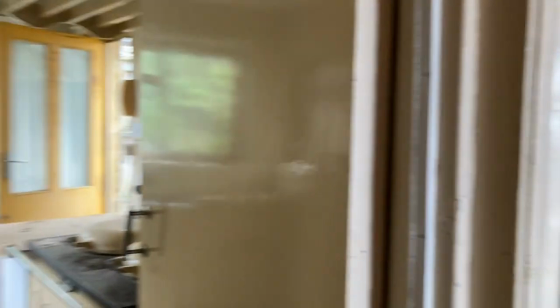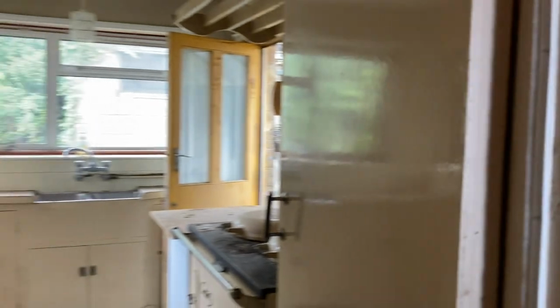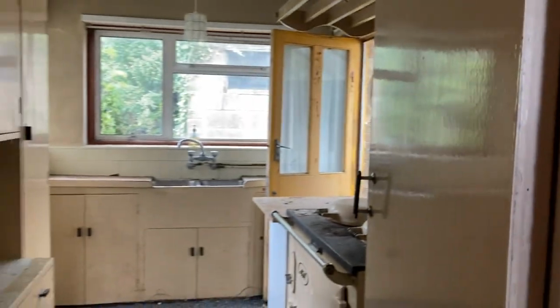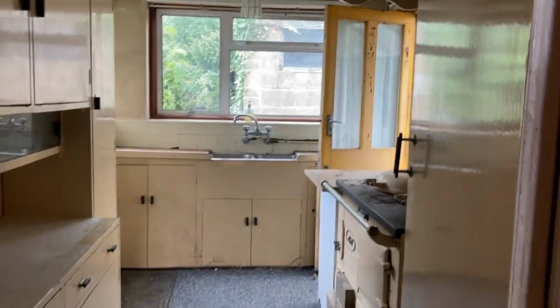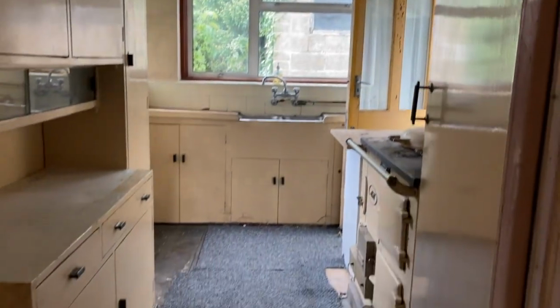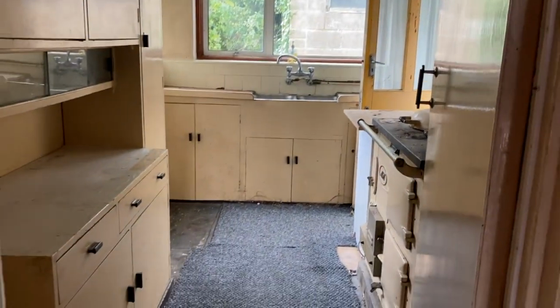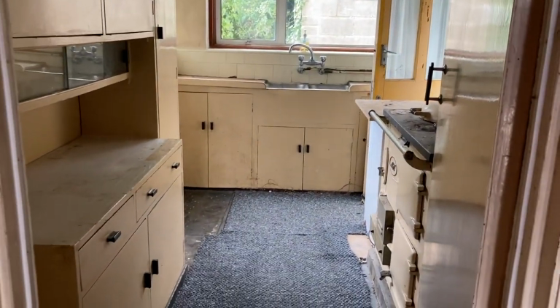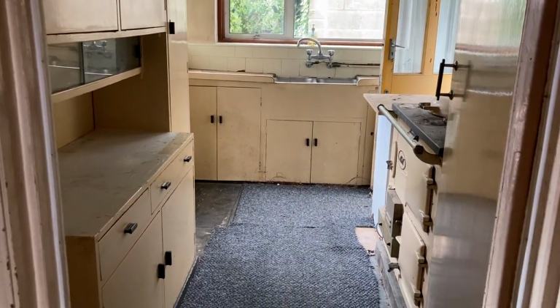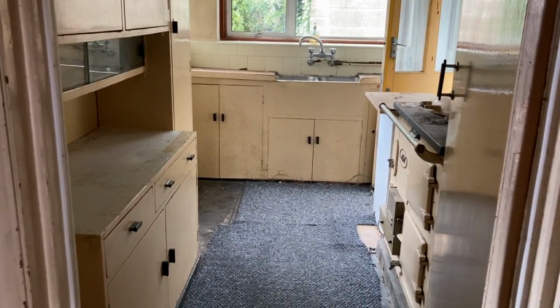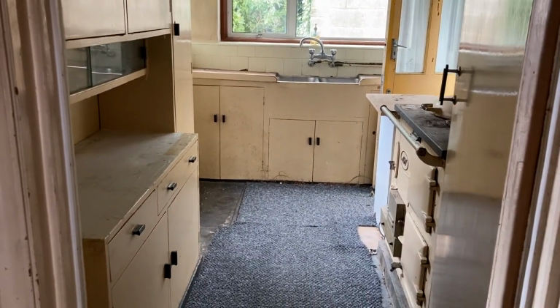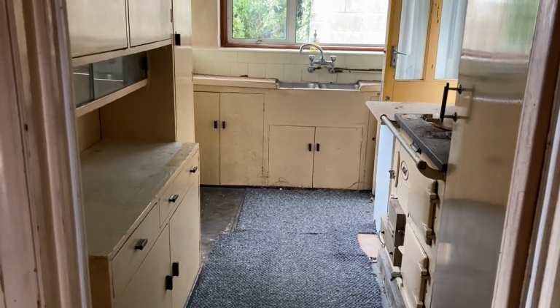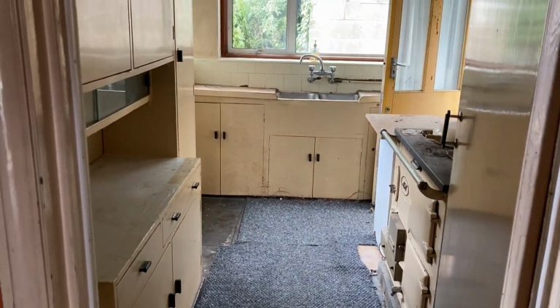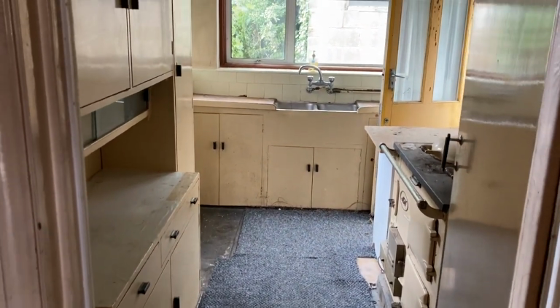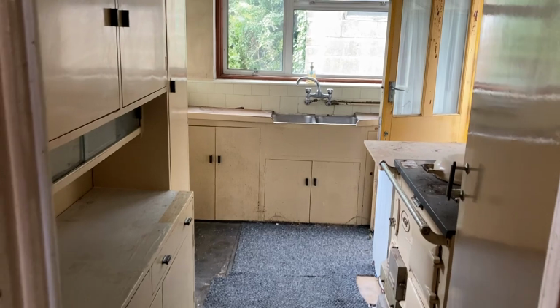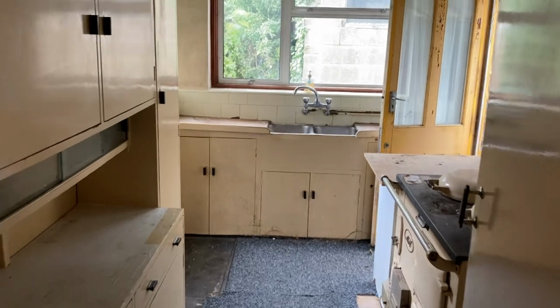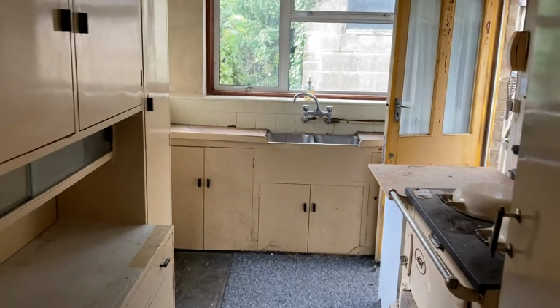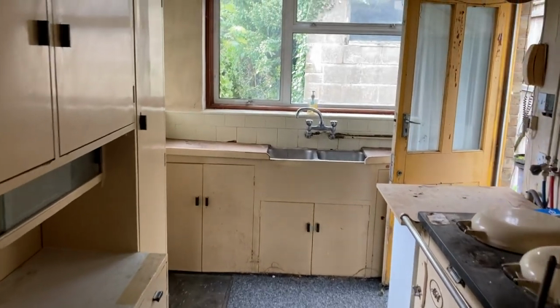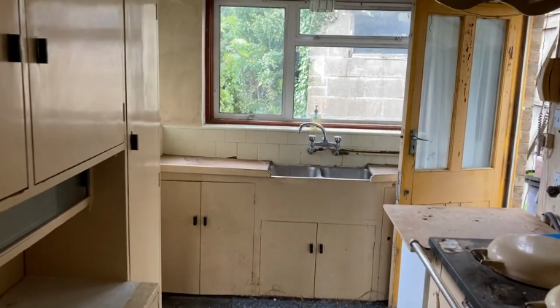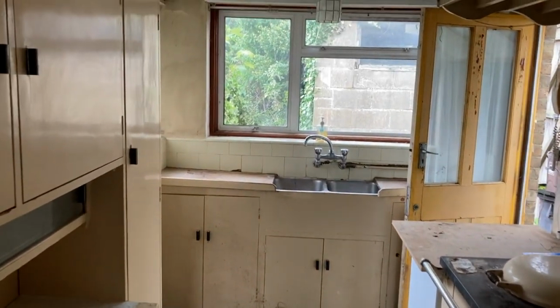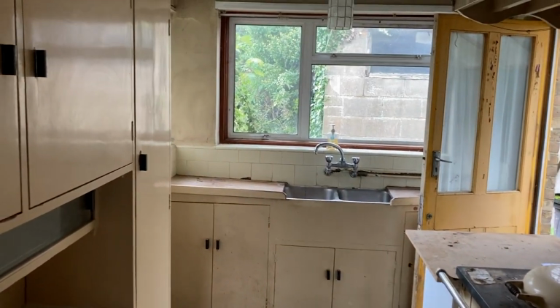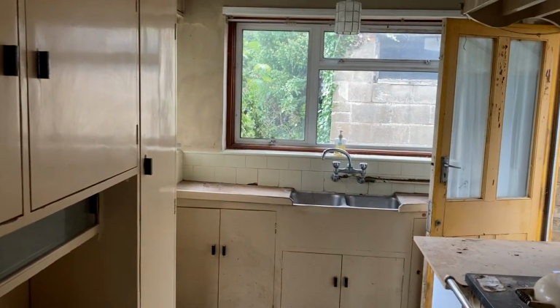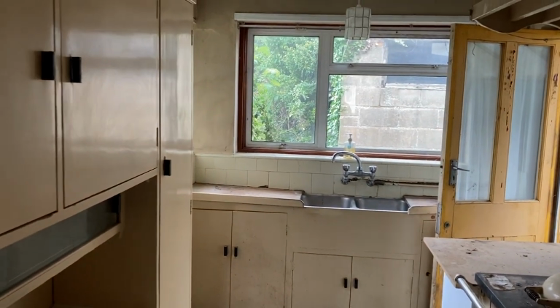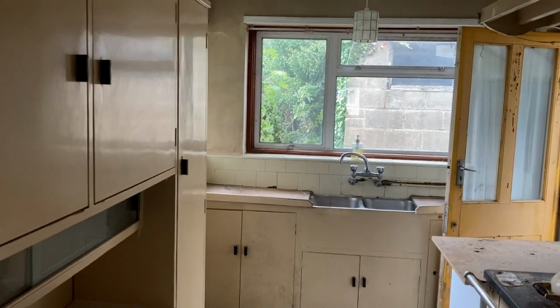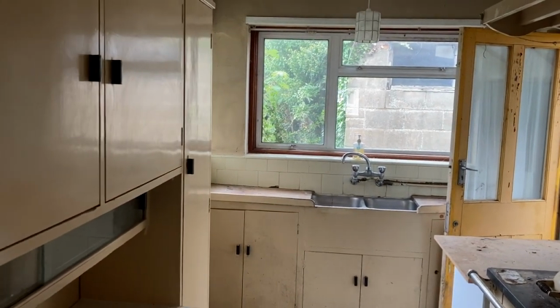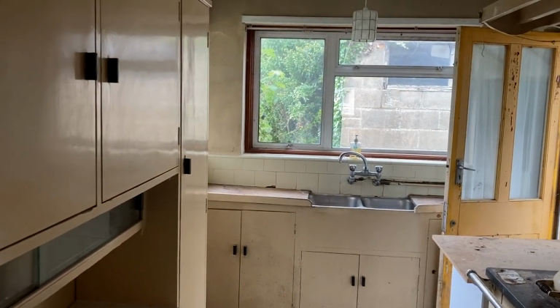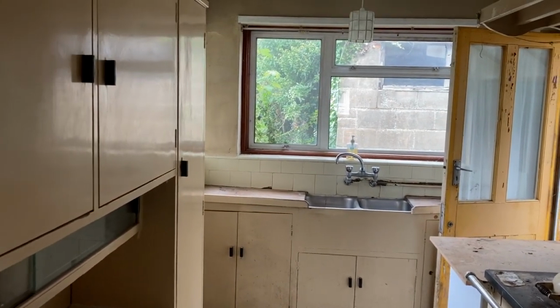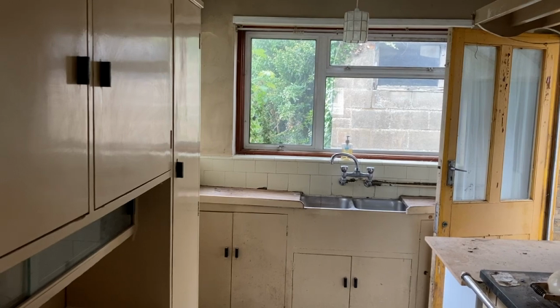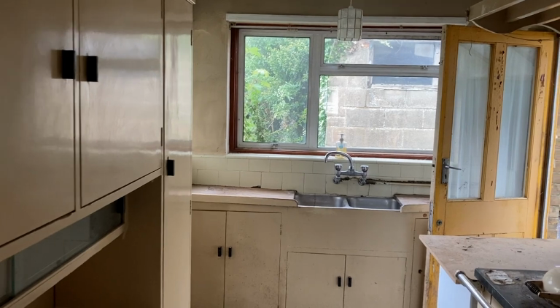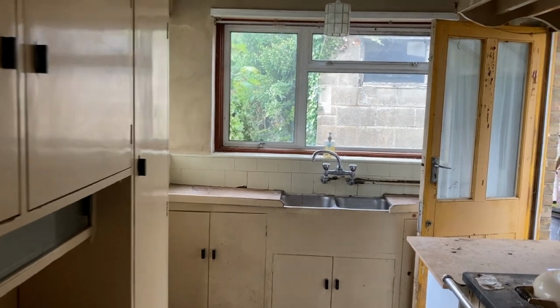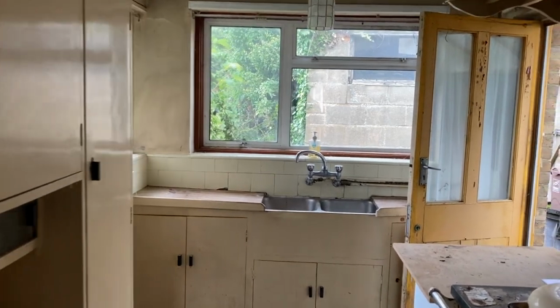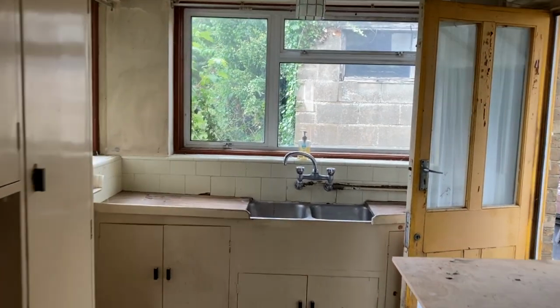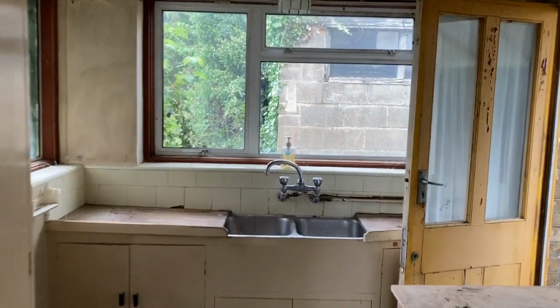And then we've got the kitchen which is 12 foot 5 by 7 foot 4. As you can already see from the downstairs accommodation, the property is in need of refurbishment throughout.